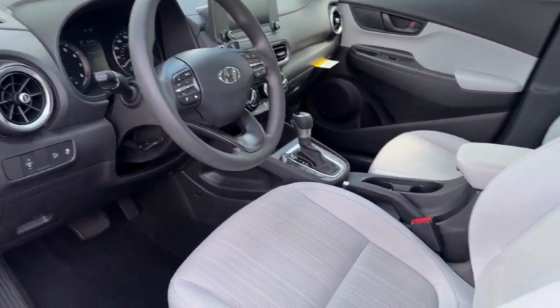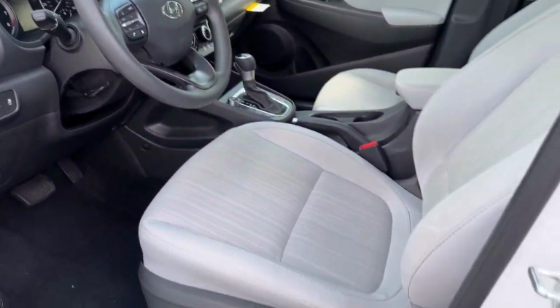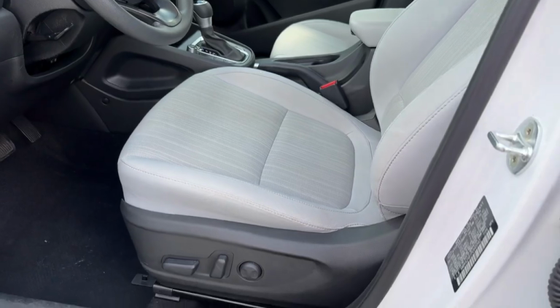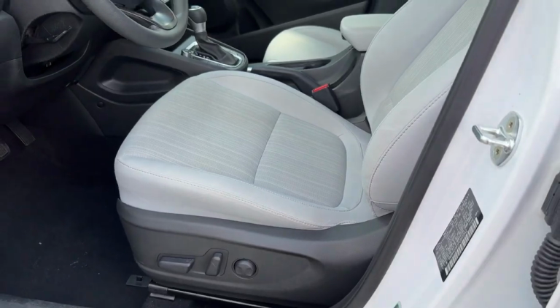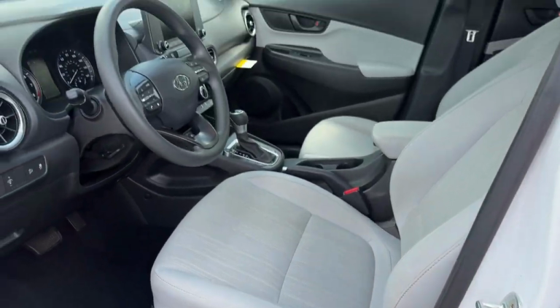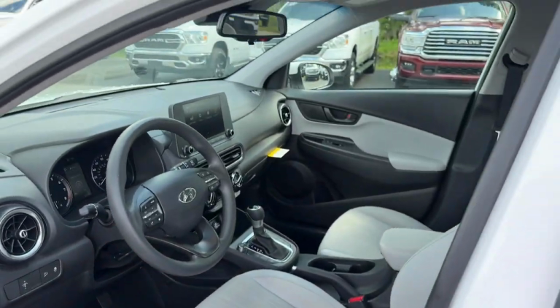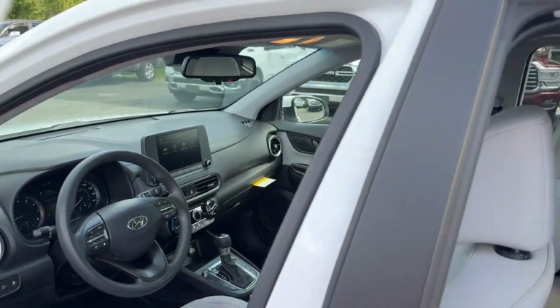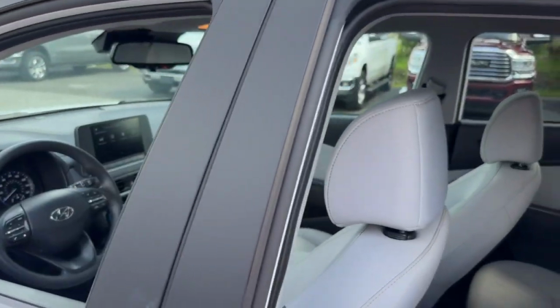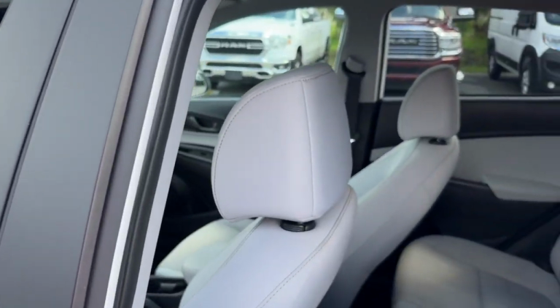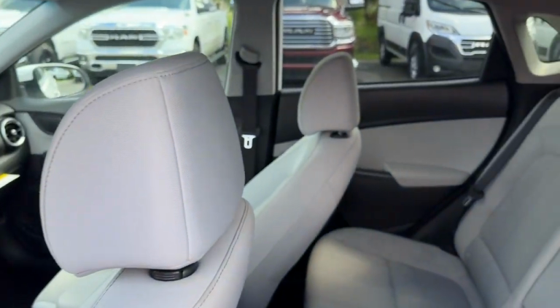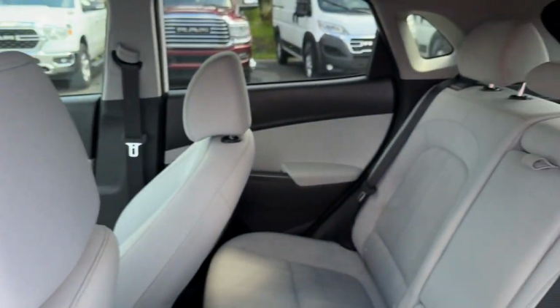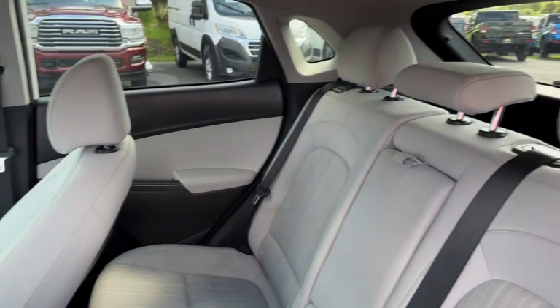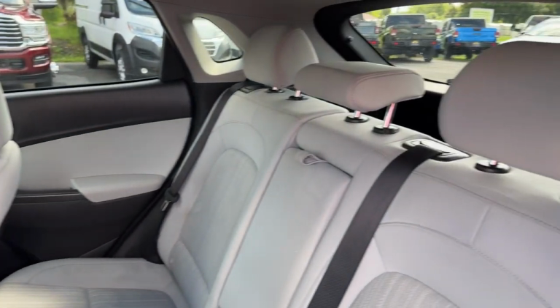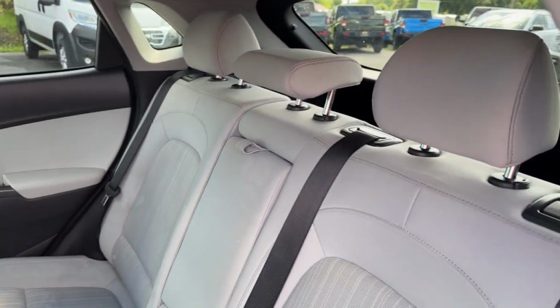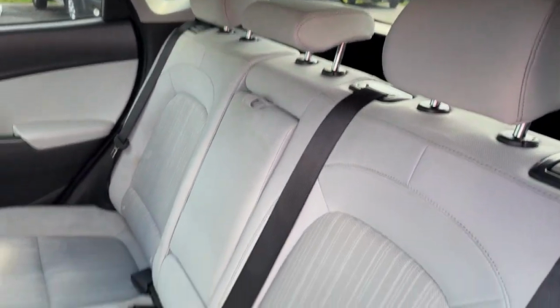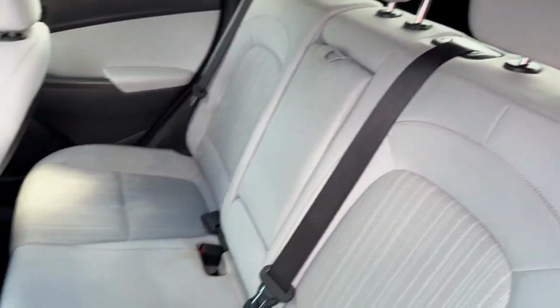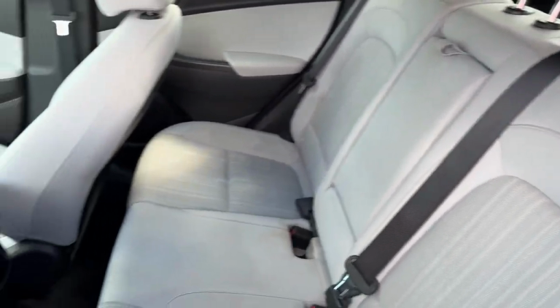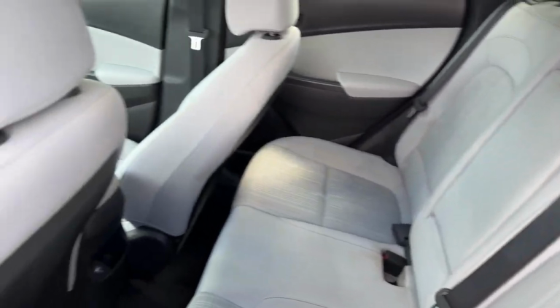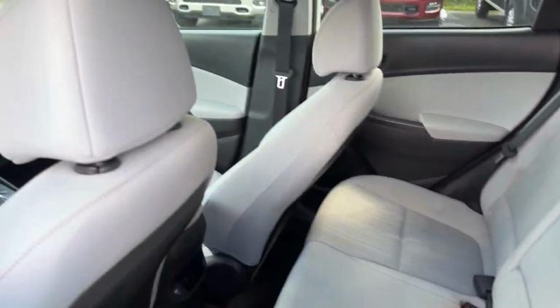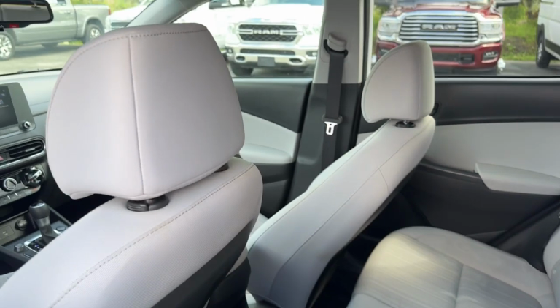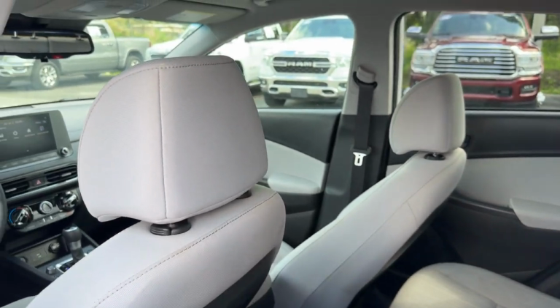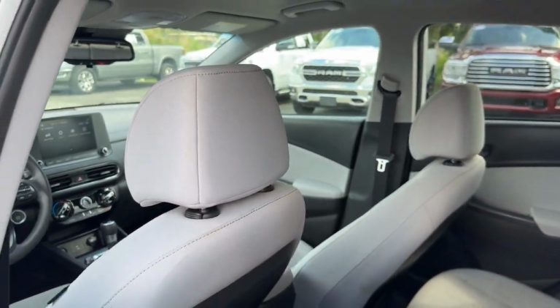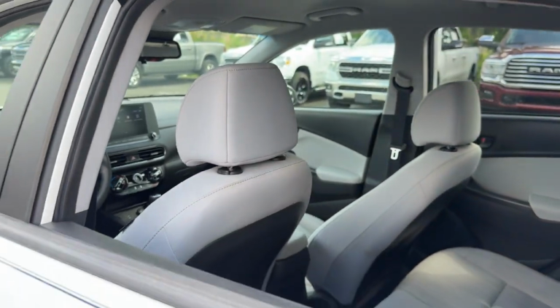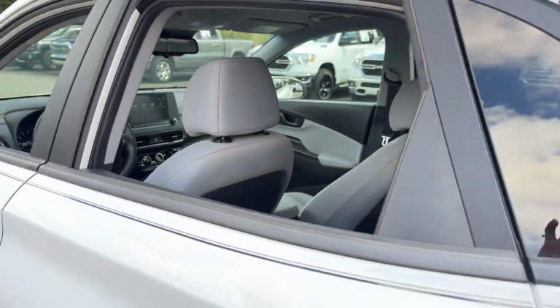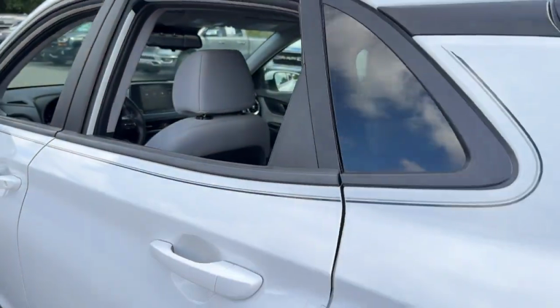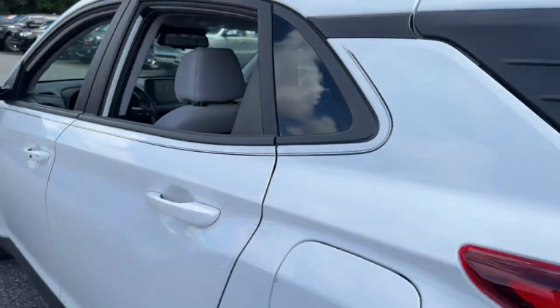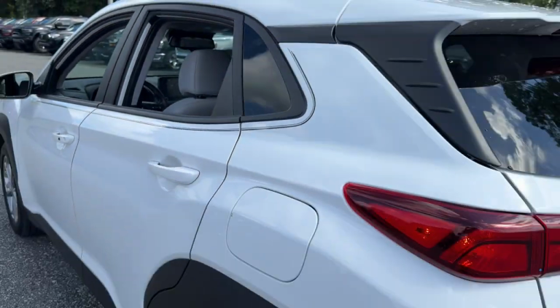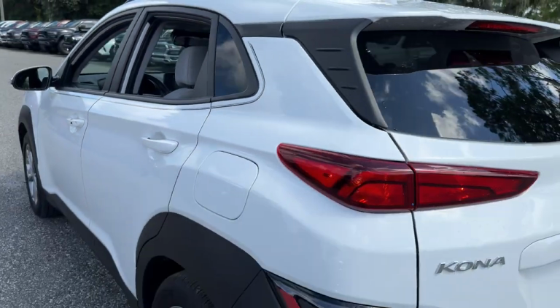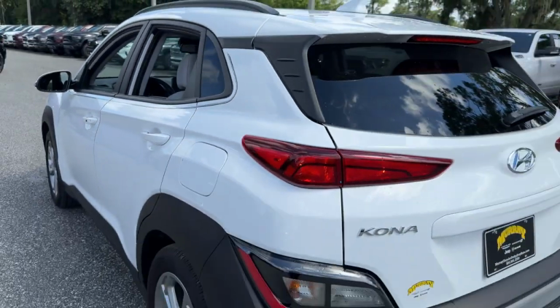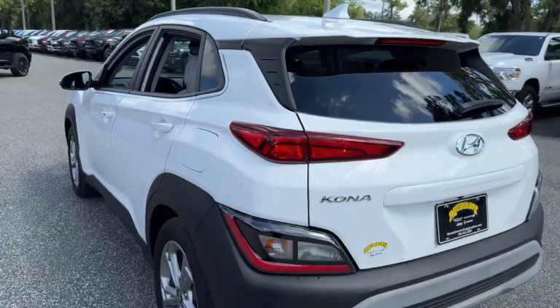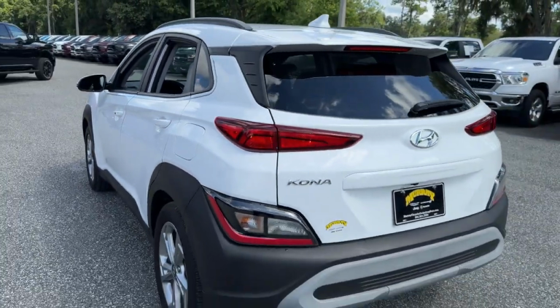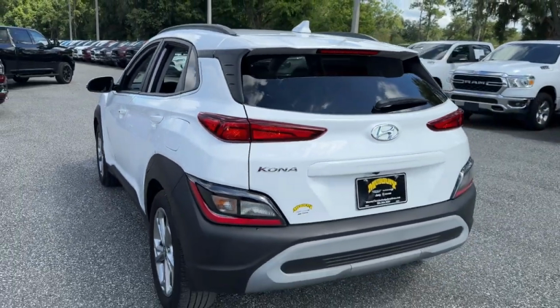Don't miss the chance to drive a fresh sense of fun into your daily commute. Get into this agile and connected Kona. Our team will give you an outstanding test drive experience. Stop in today.